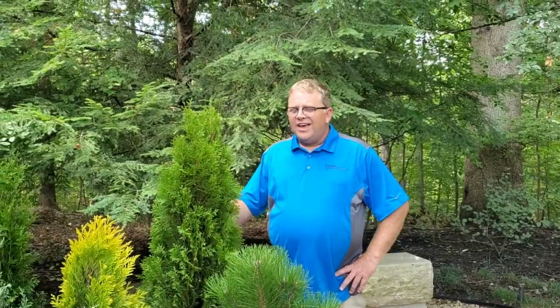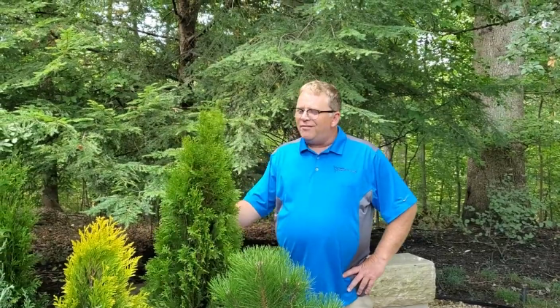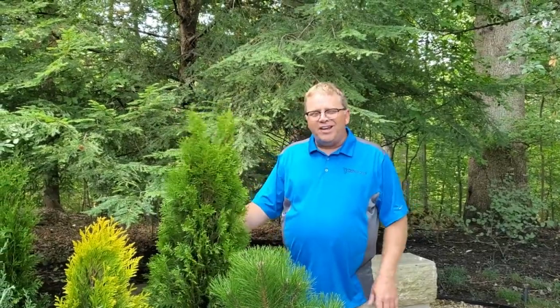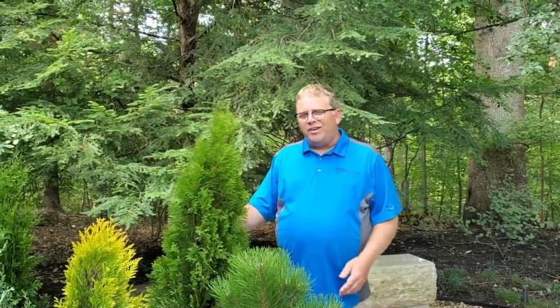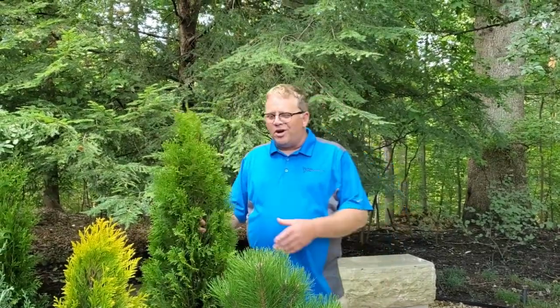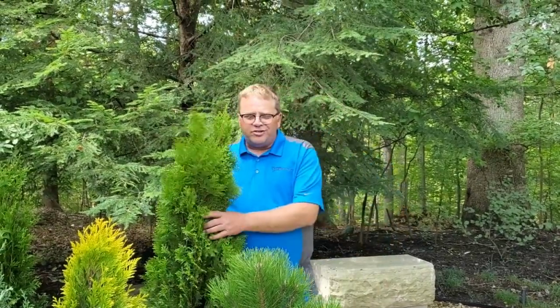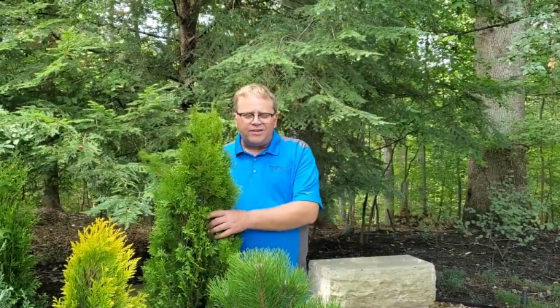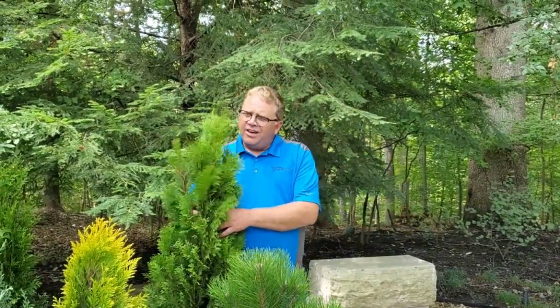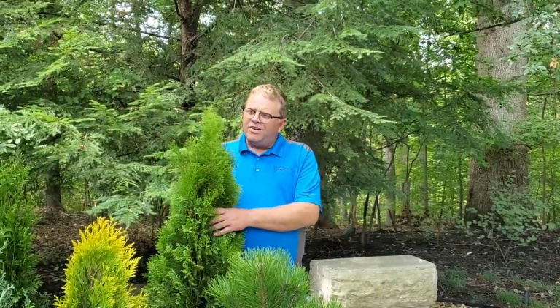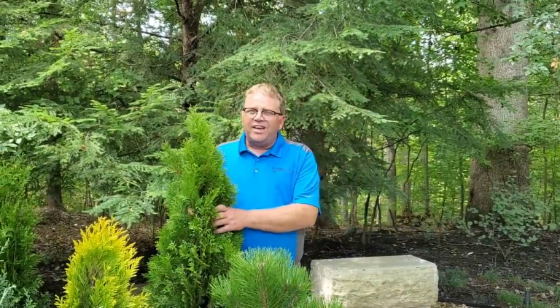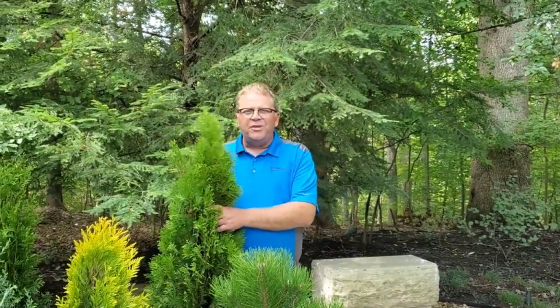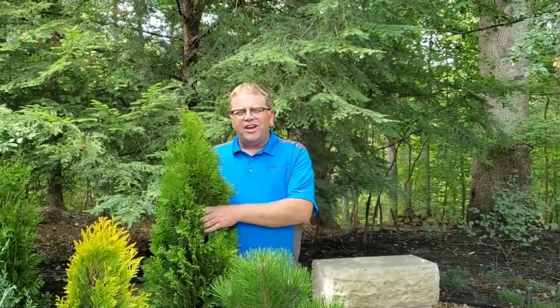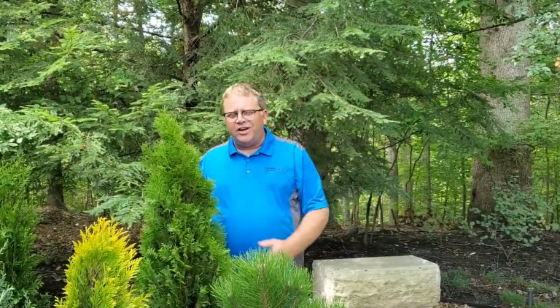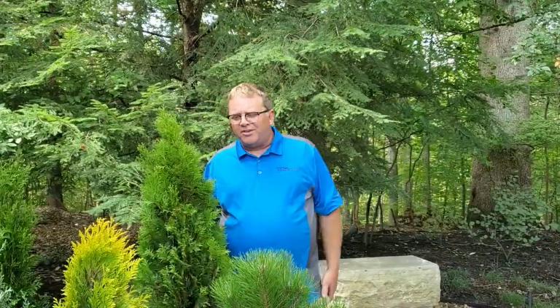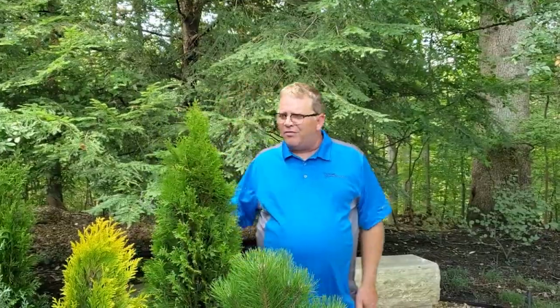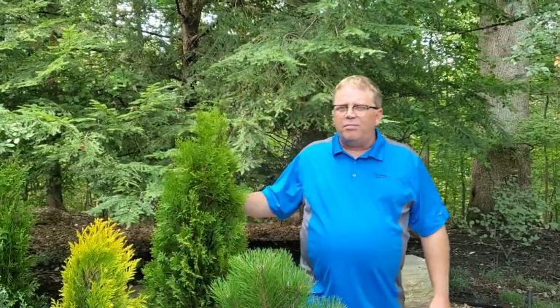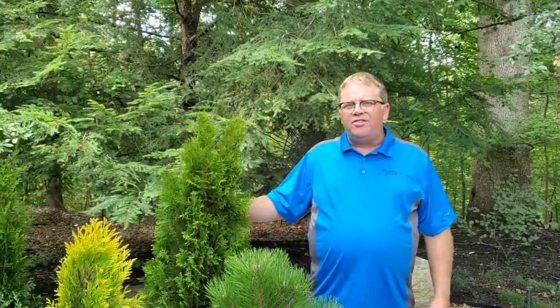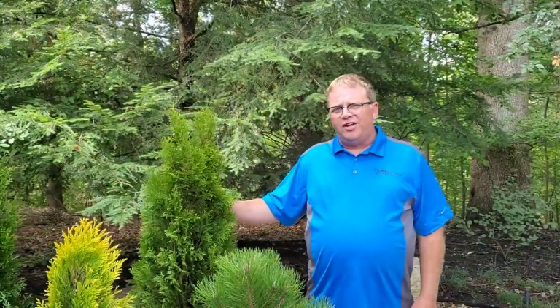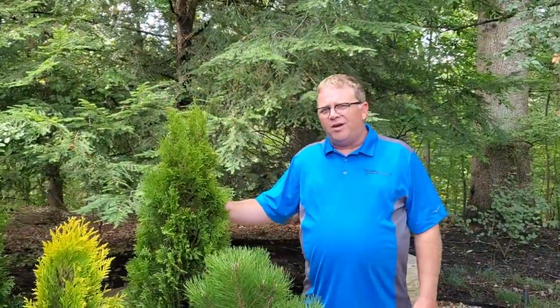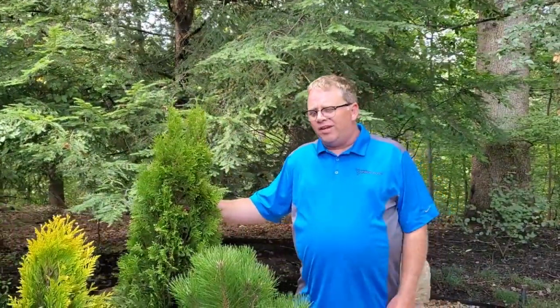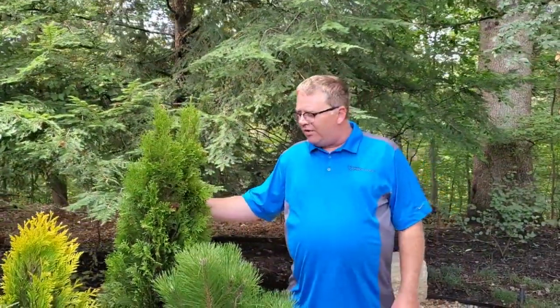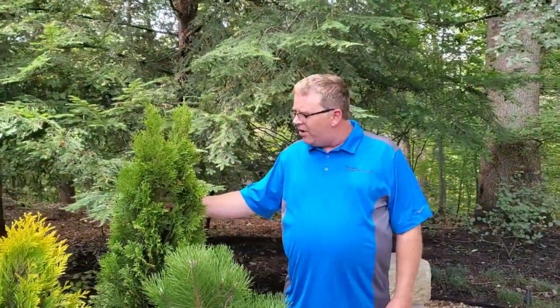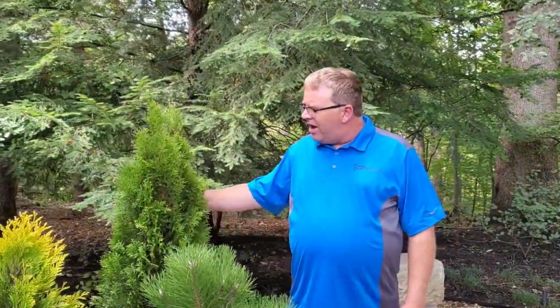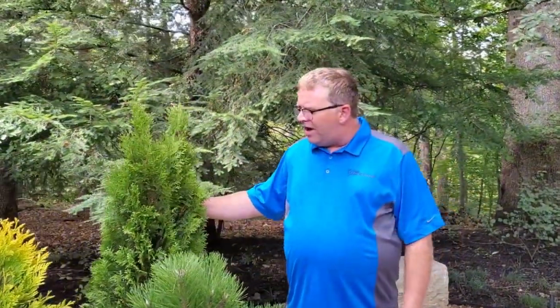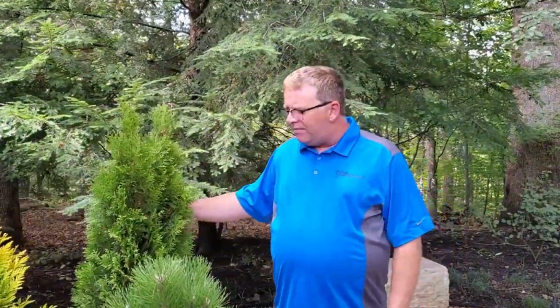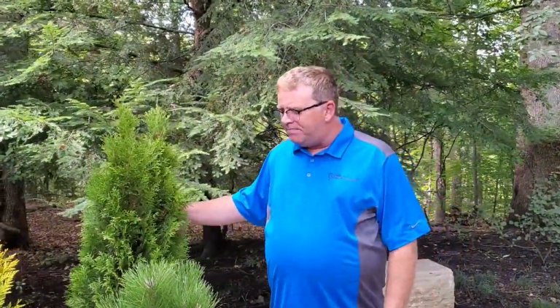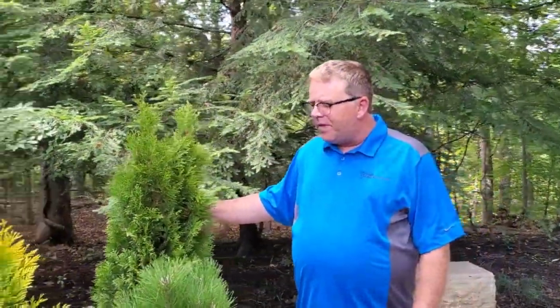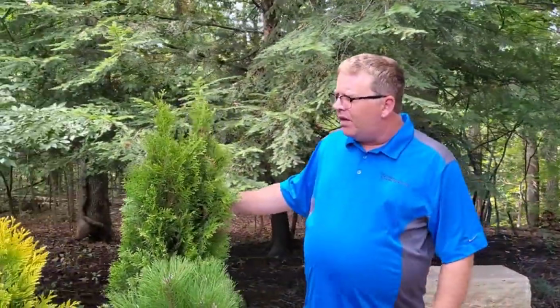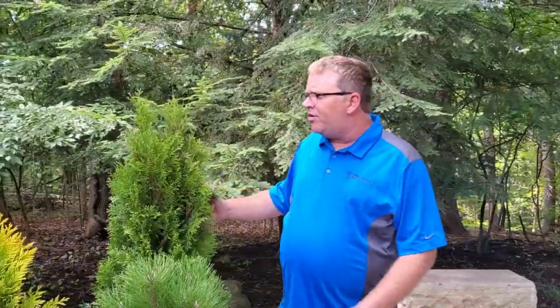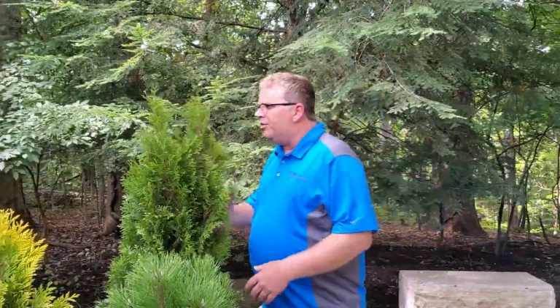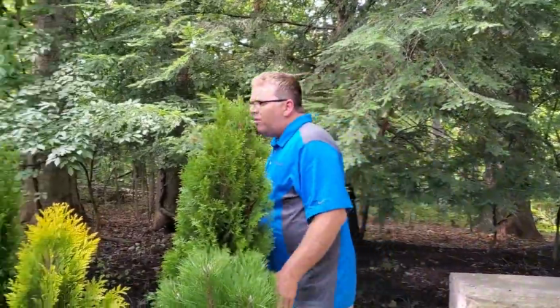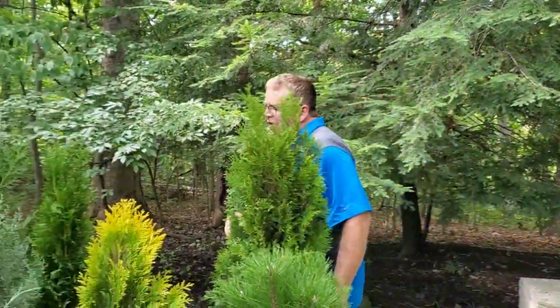Hi everybody, it's Woody from Garden Goods Direct. I wanted to take a few minutes today to tell you about some of our privacy trees that we sell here. Let me start with the small ones first.